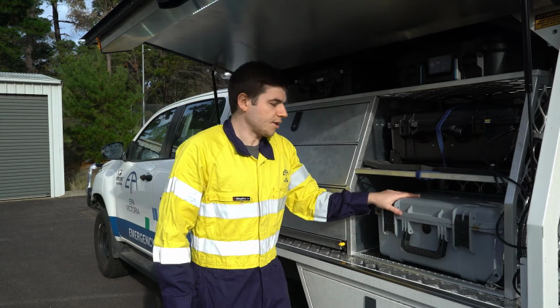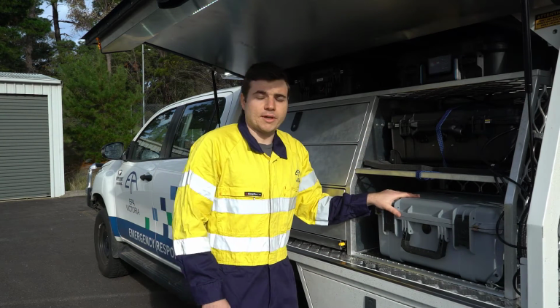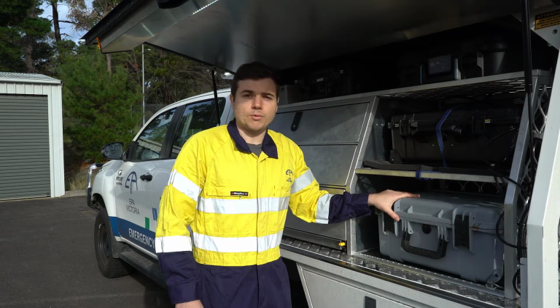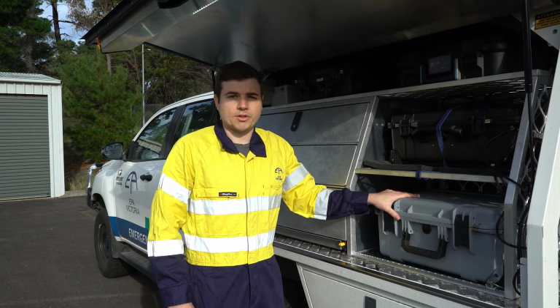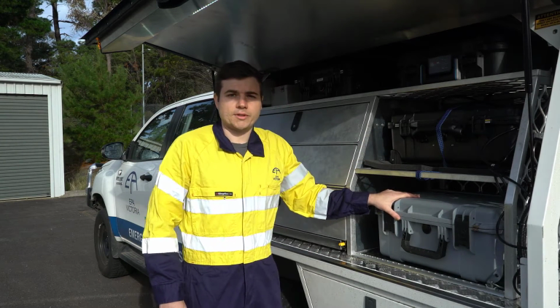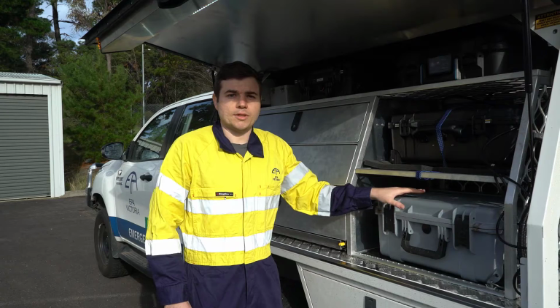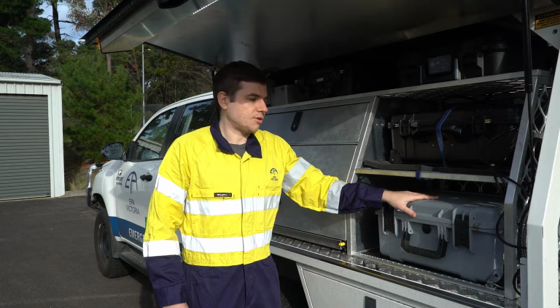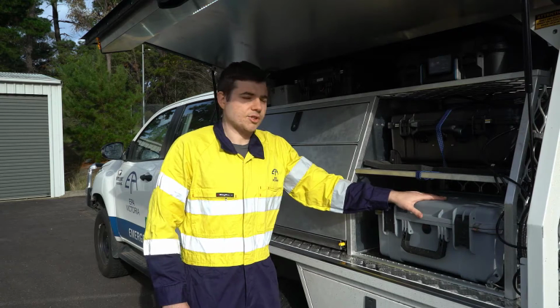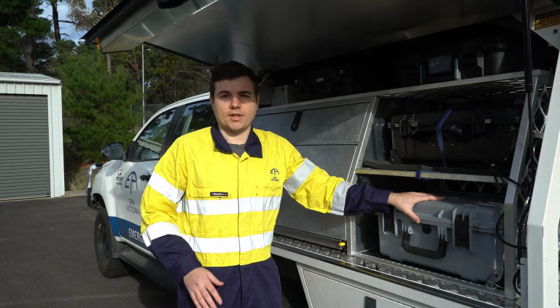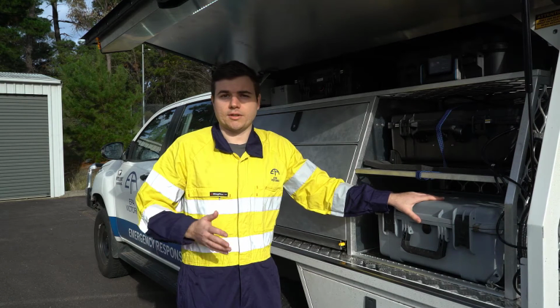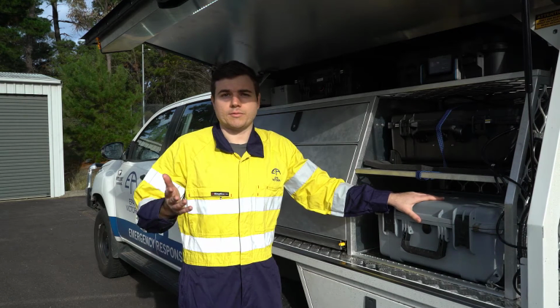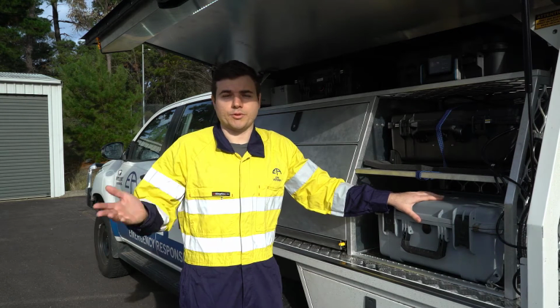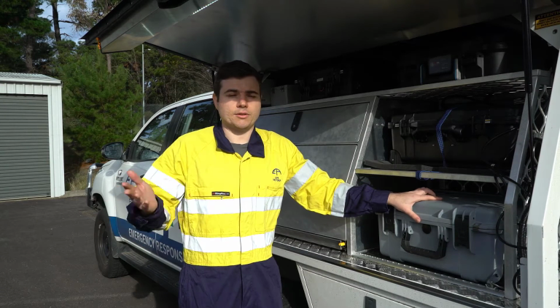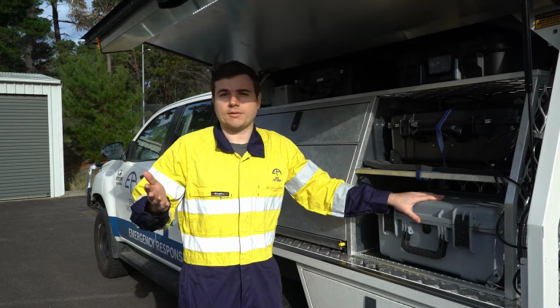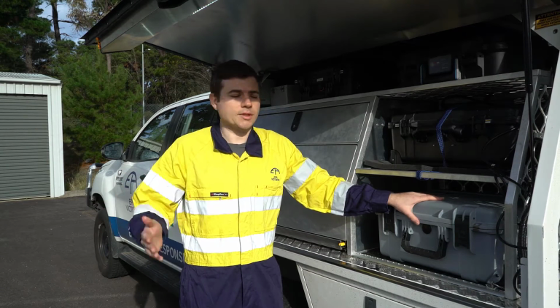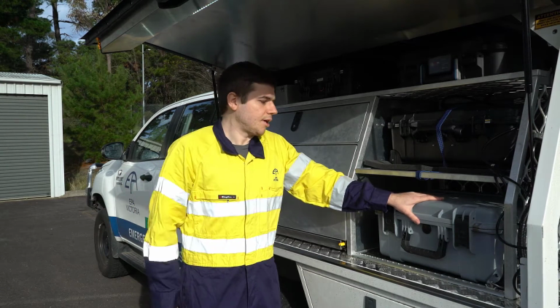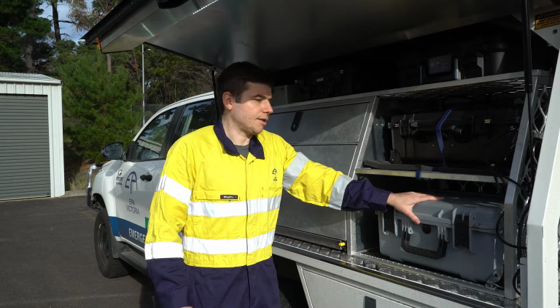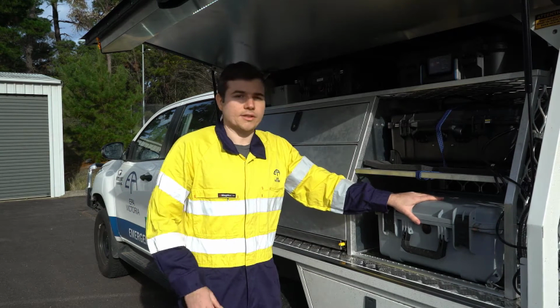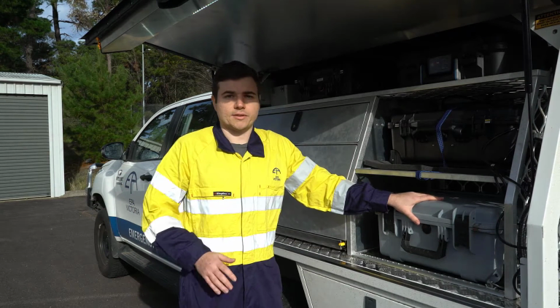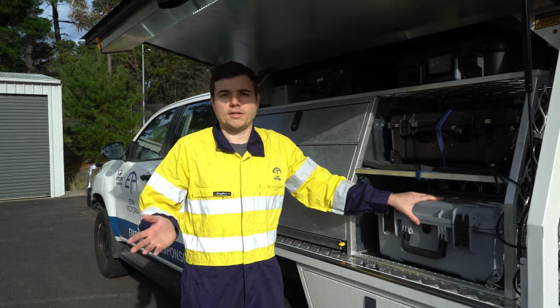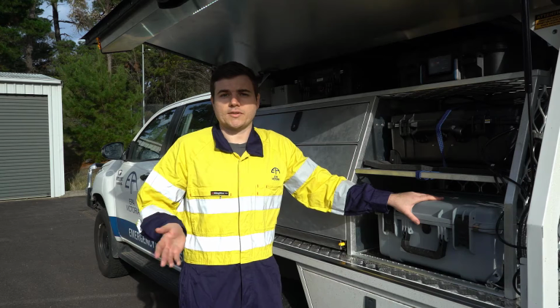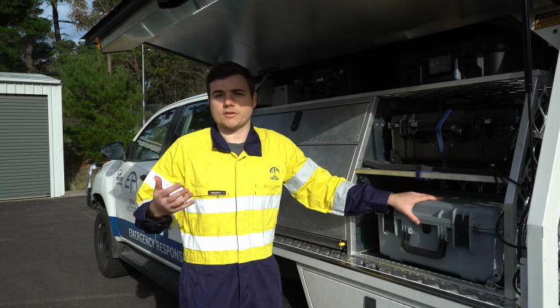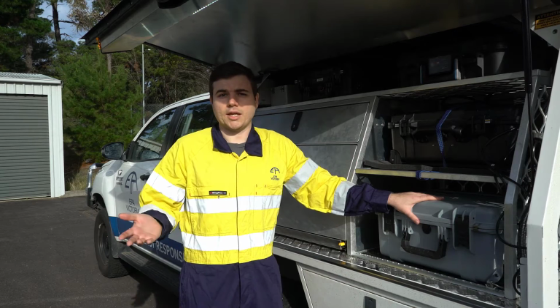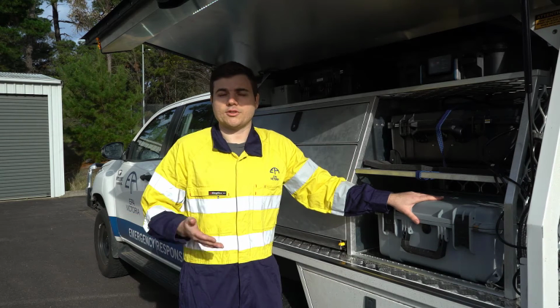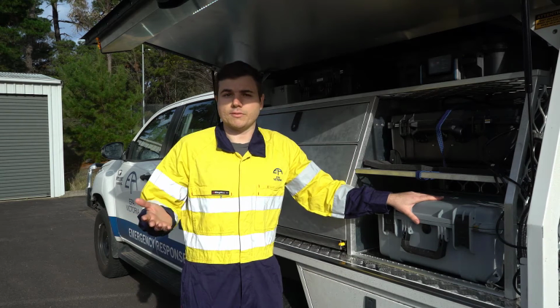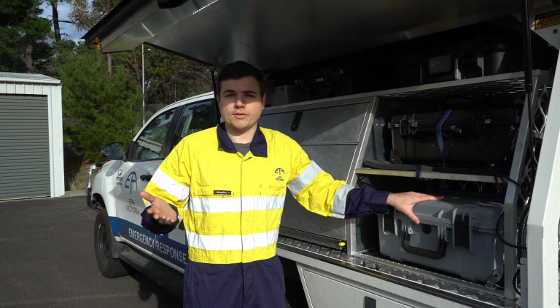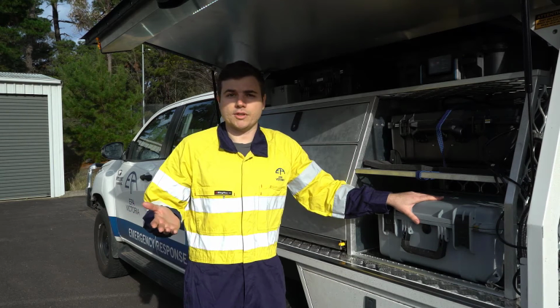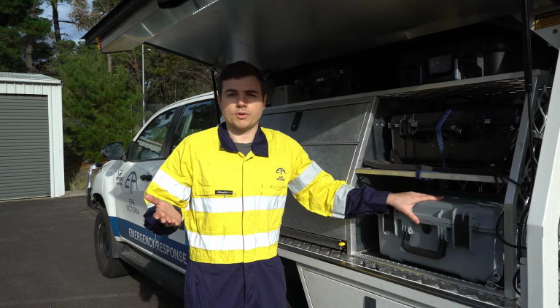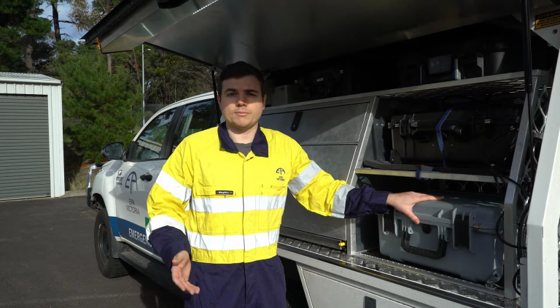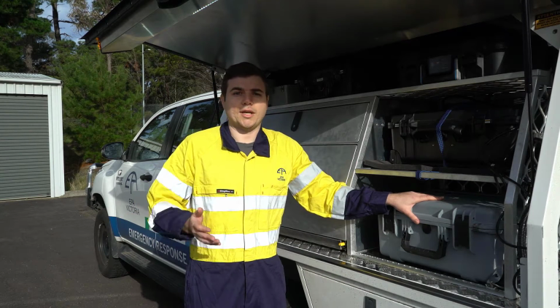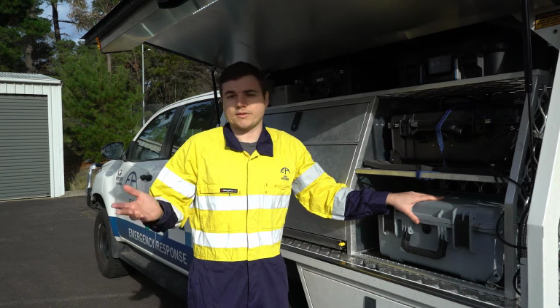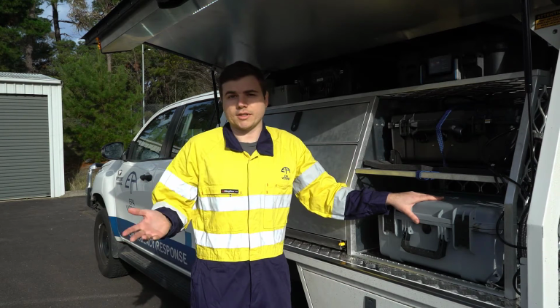Lastly we have our water monitor. We can do spot checks in any kind of marine, creek, or river environment and it can tell us key data such as the pH, dissolved oxygen in the water column, and salinity.